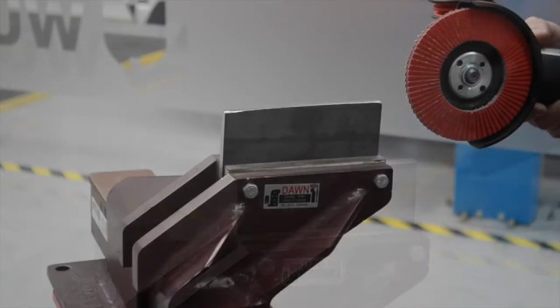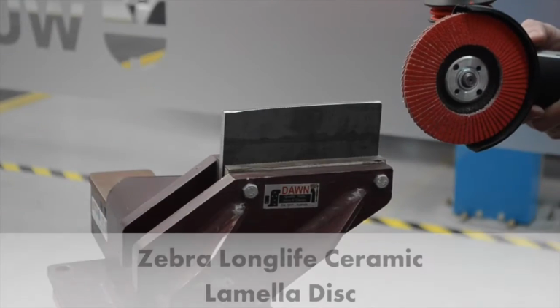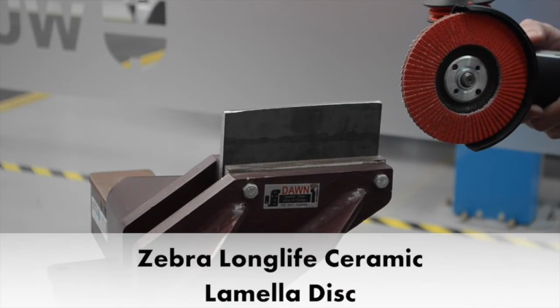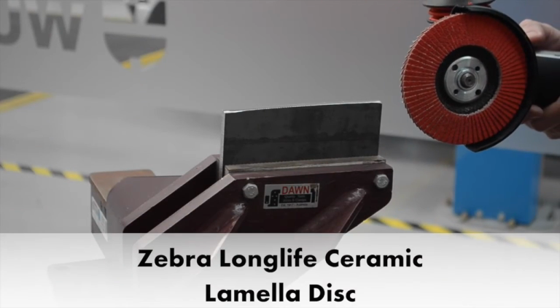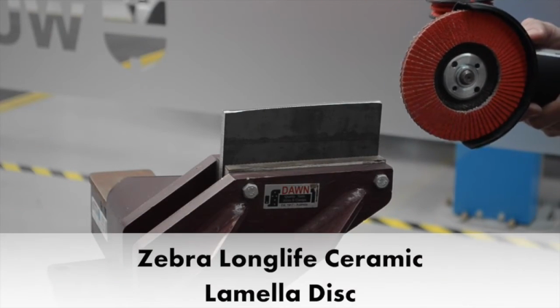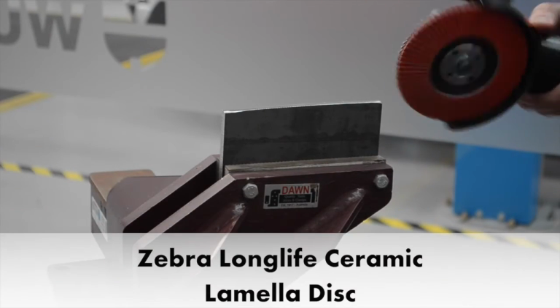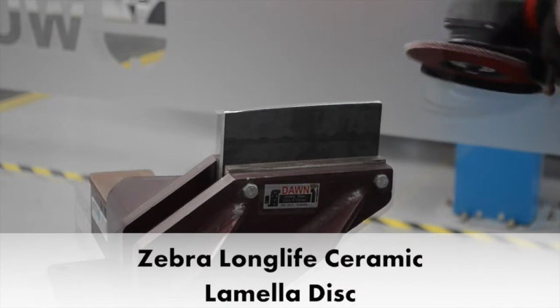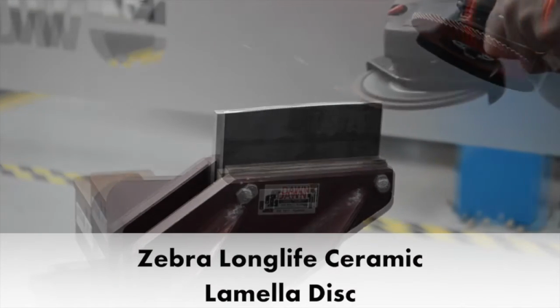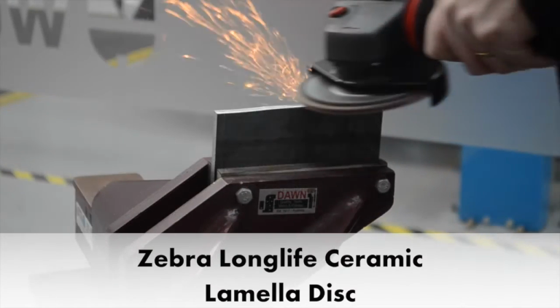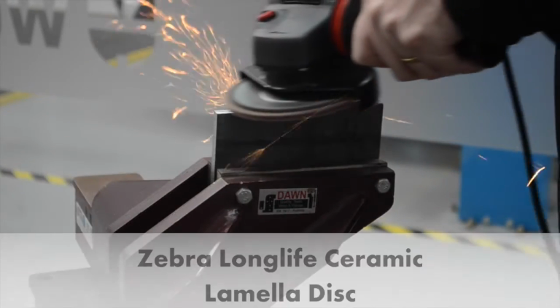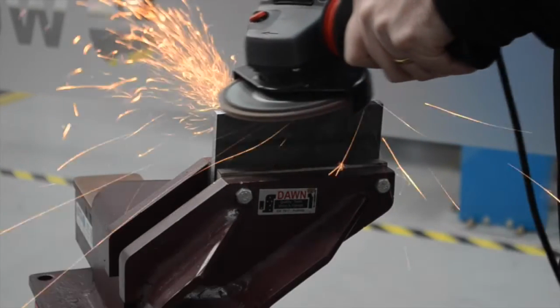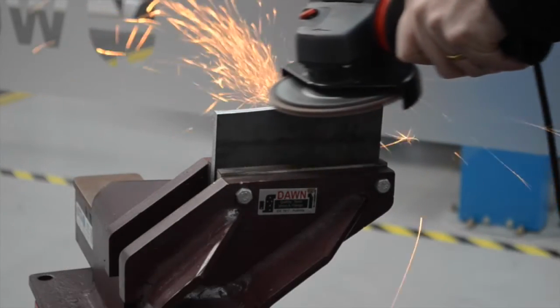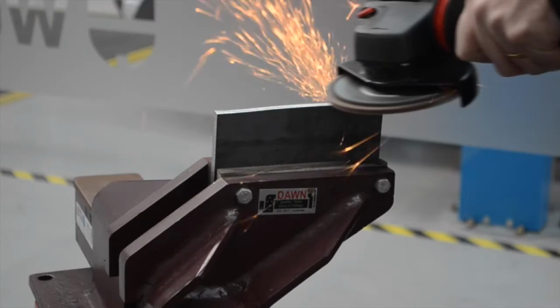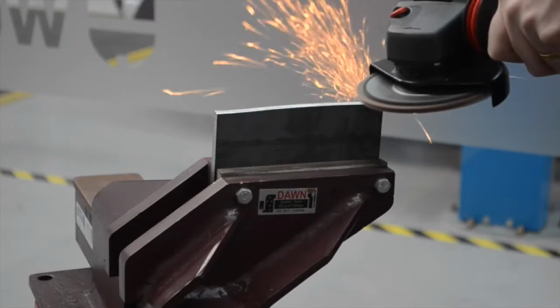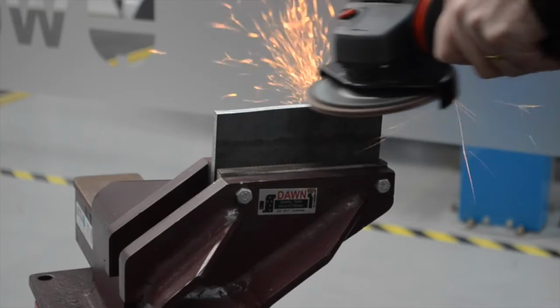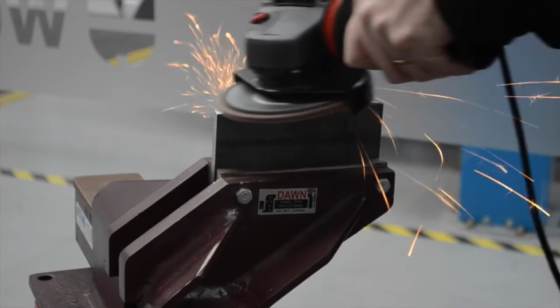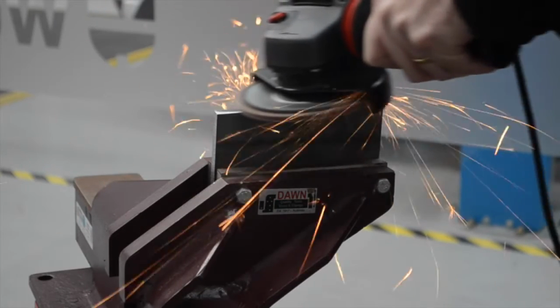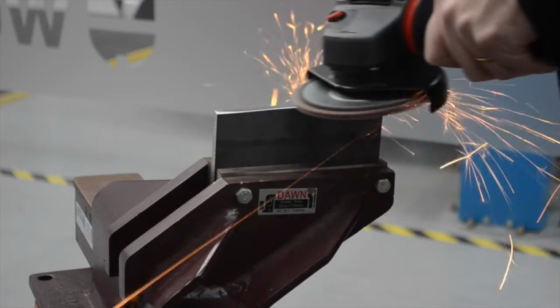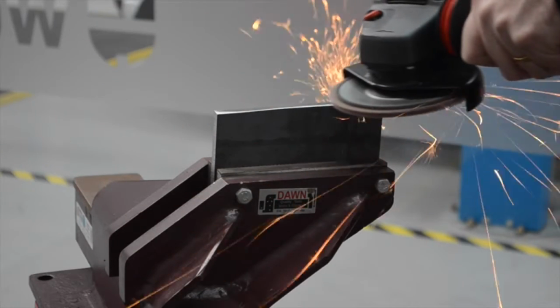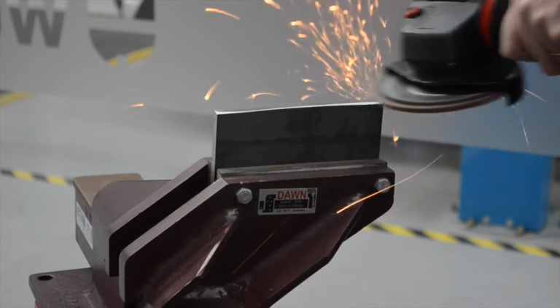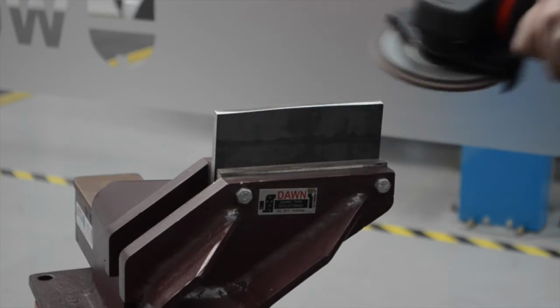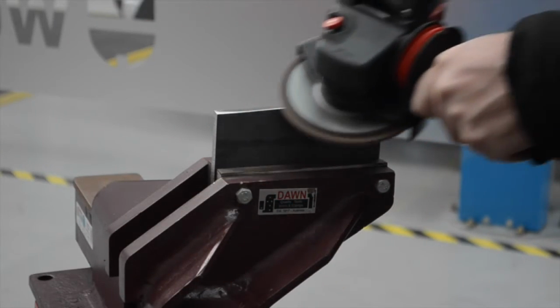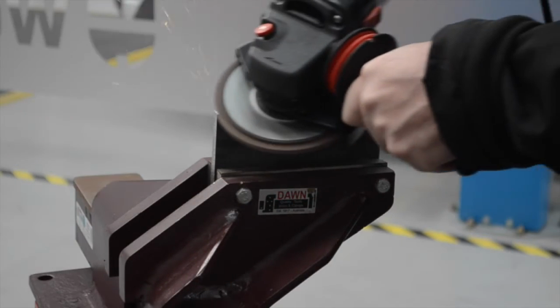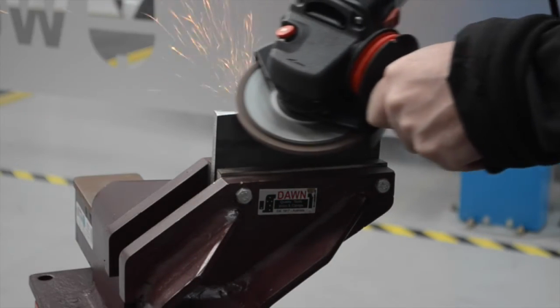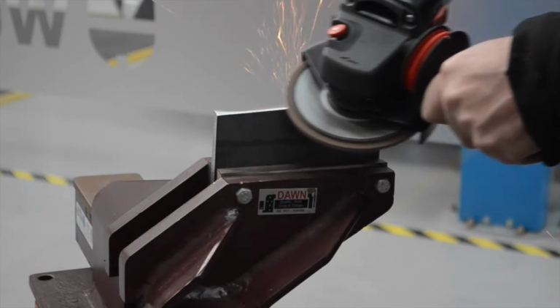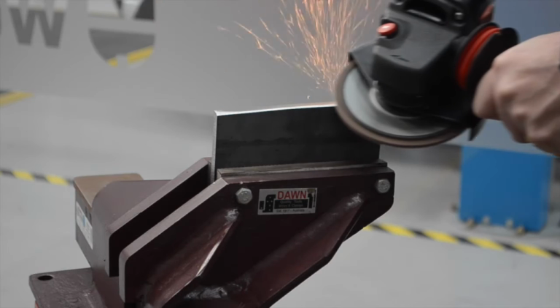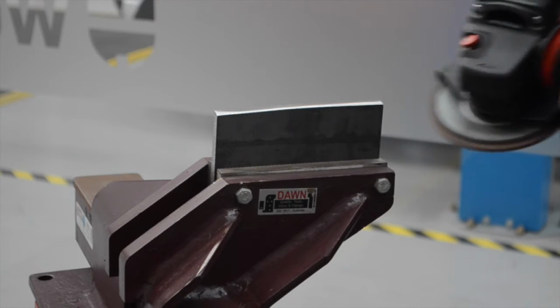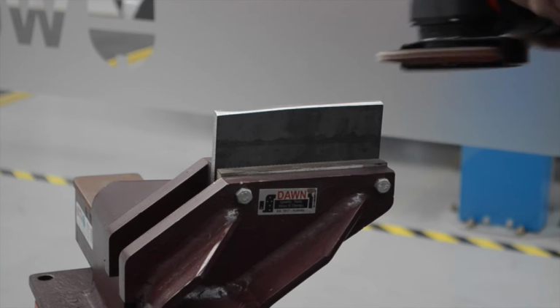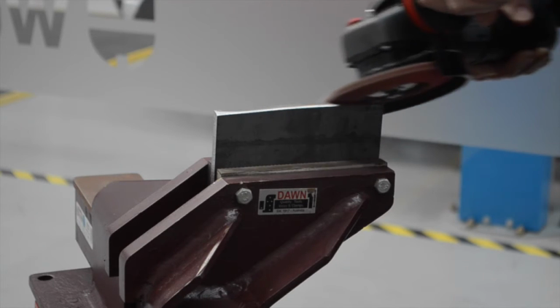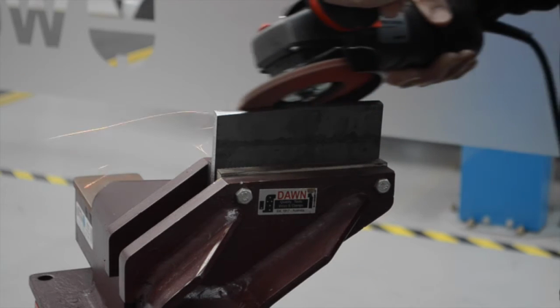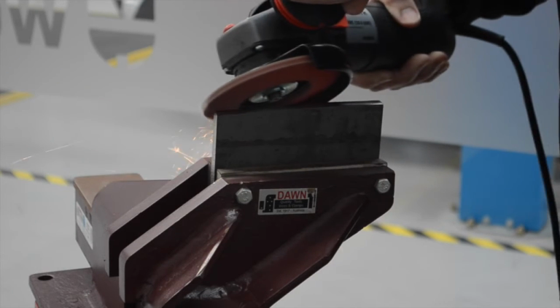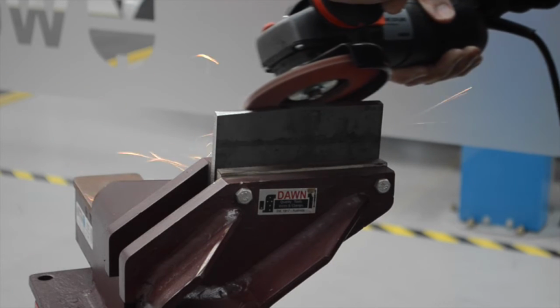For maximum stock removal and smooth finishing, the Zebra Longlife Ceramic Lamella Disc is your ideal partner. This revolutionary leap in technology hails from Worth's premium Zebra brand, your sign of a top quality Worth product.